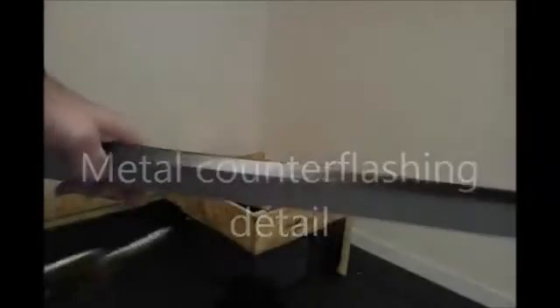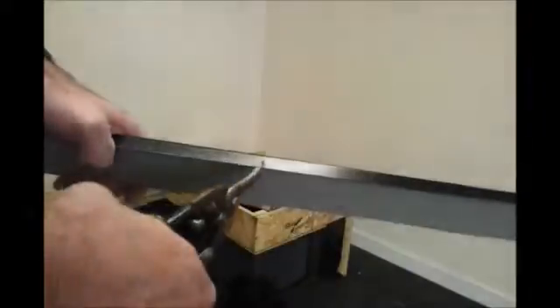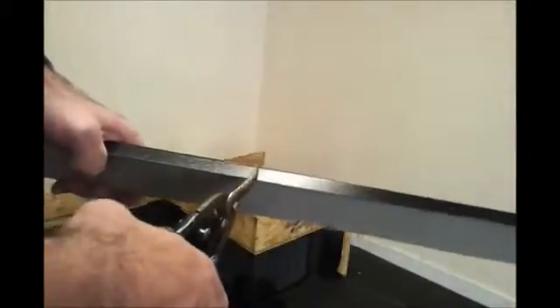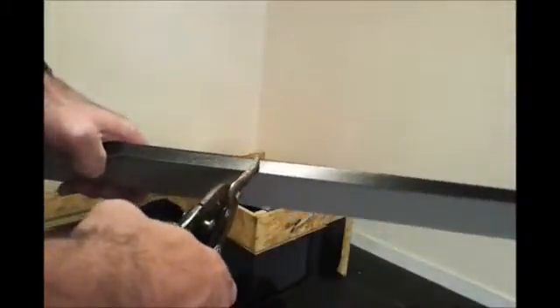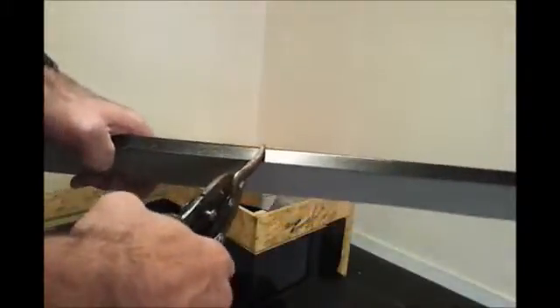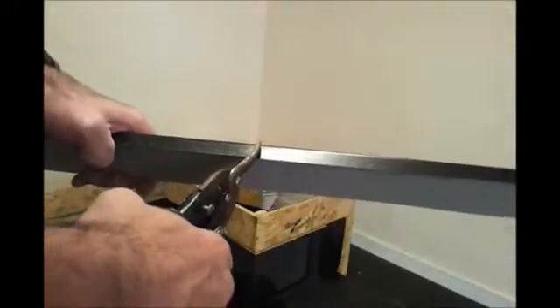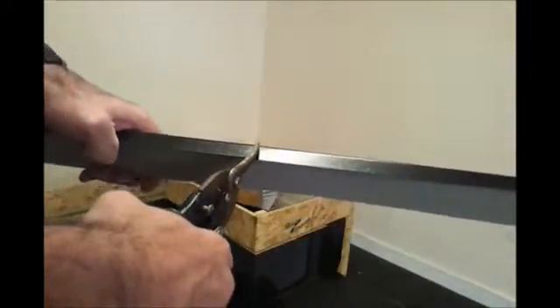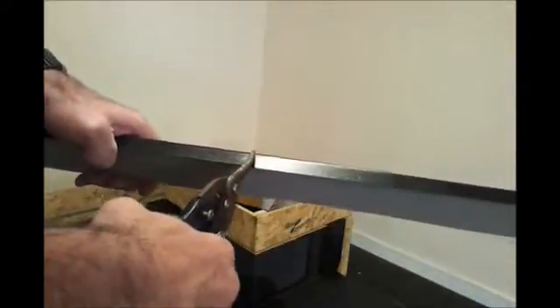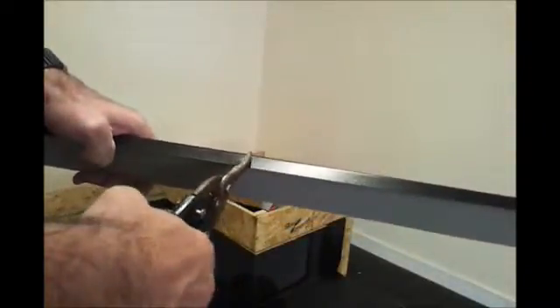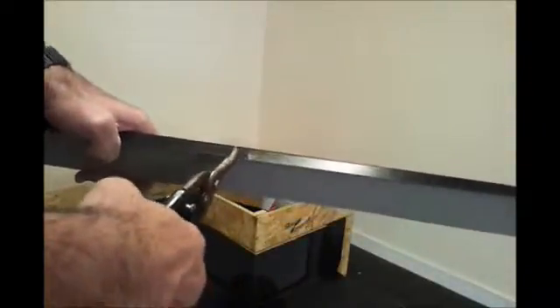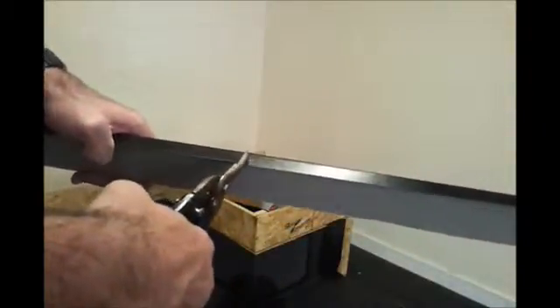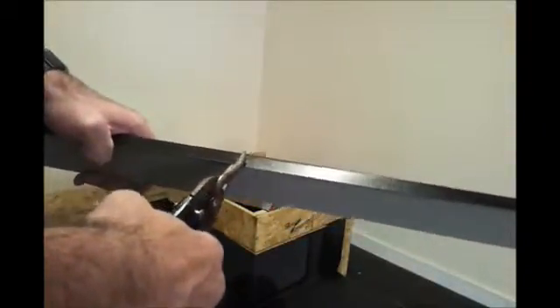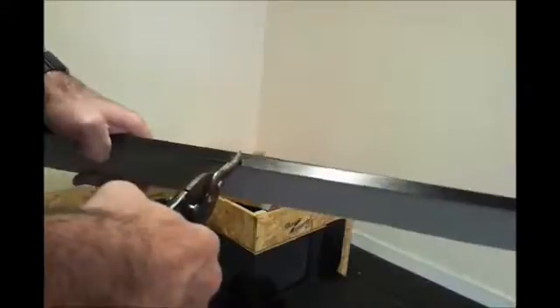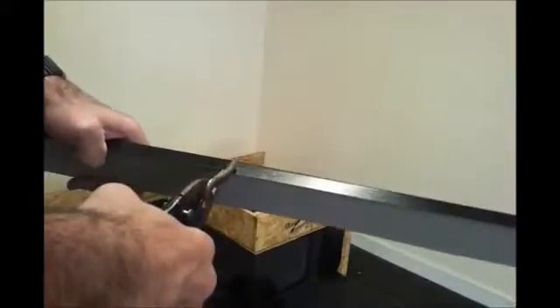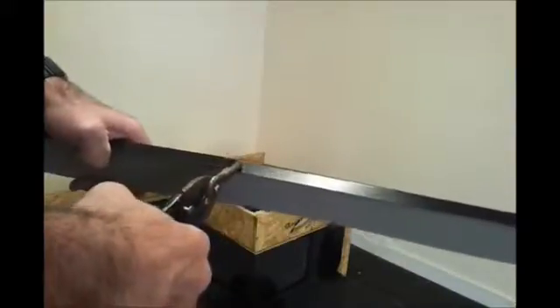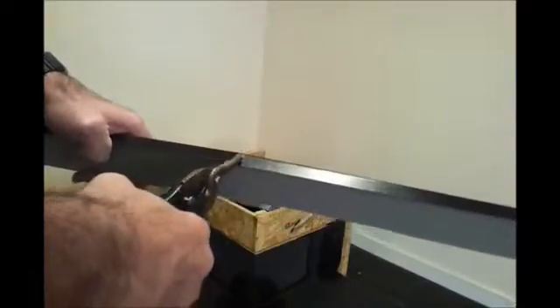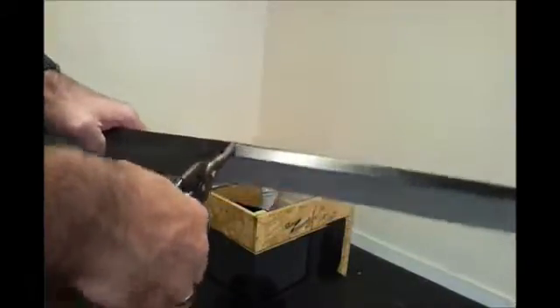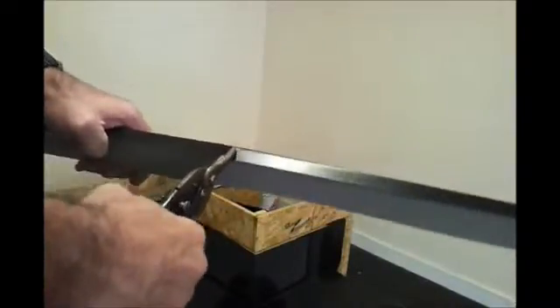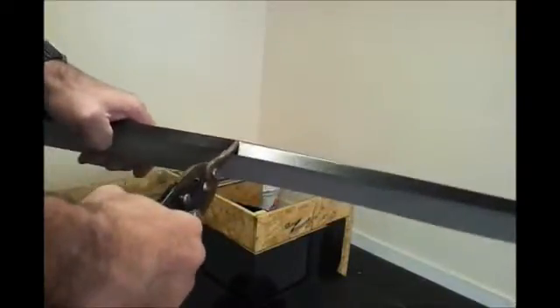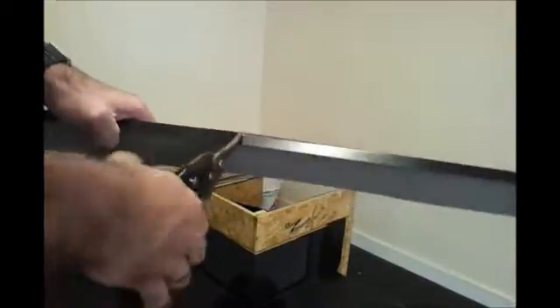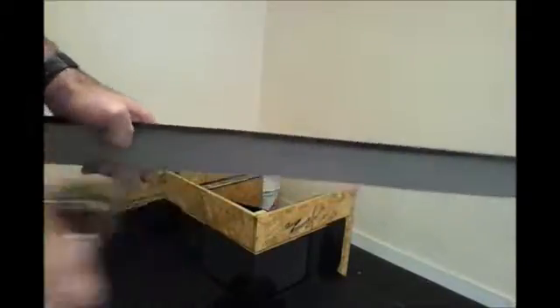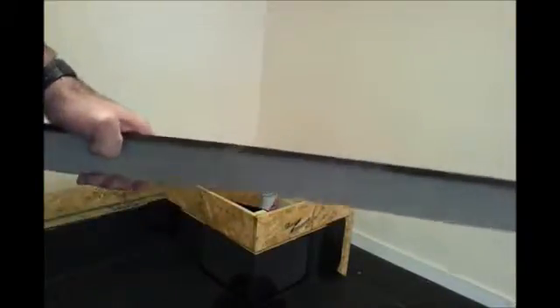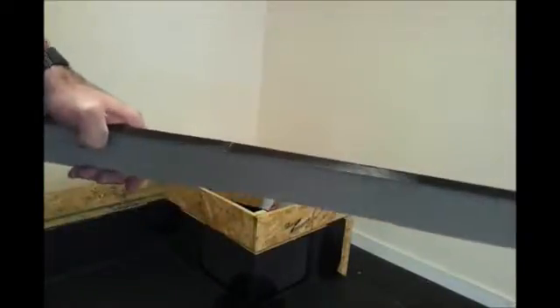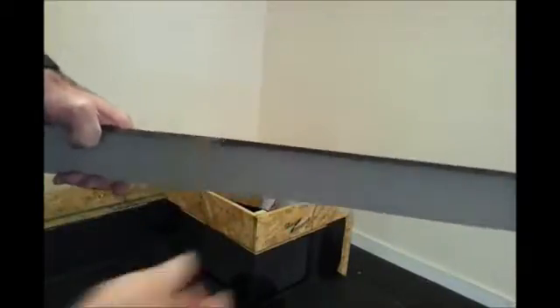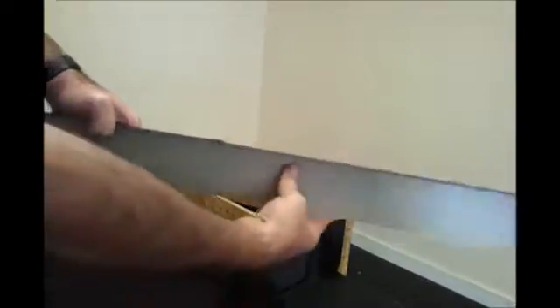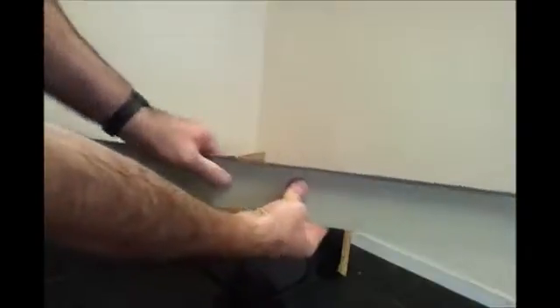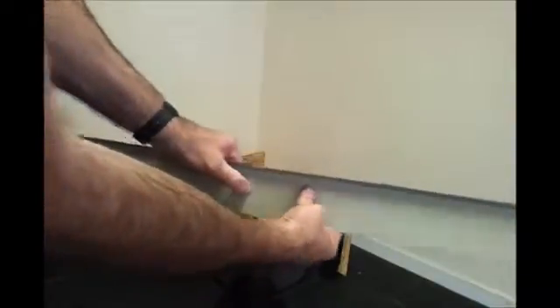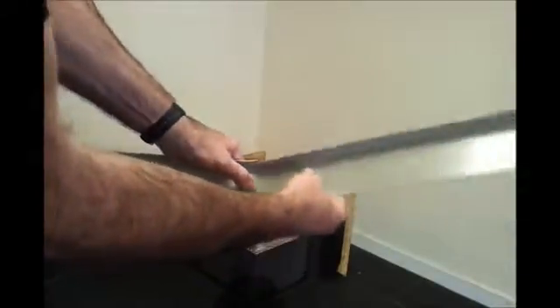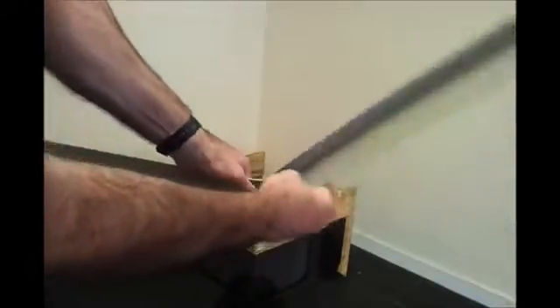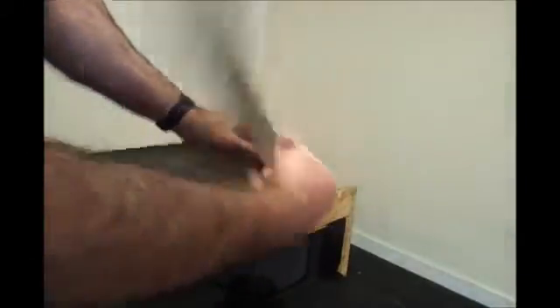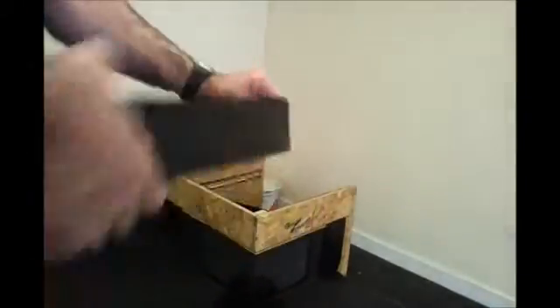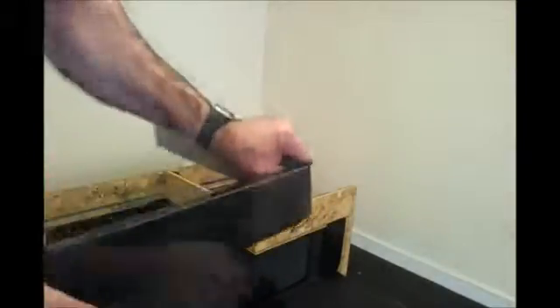We're looking at the metal counter flashing detail, which is what we'll use to terminate the roof part way up a wall. This will feed into a wall chase, and we're trimming the various areas up with the tin snips.